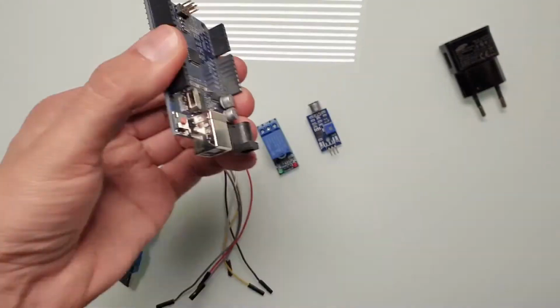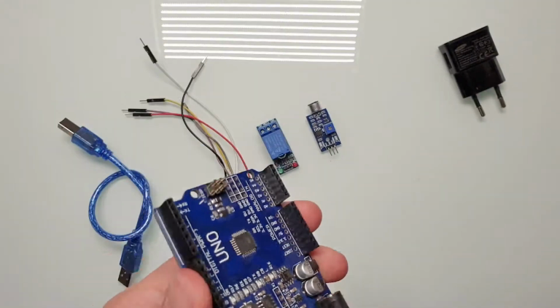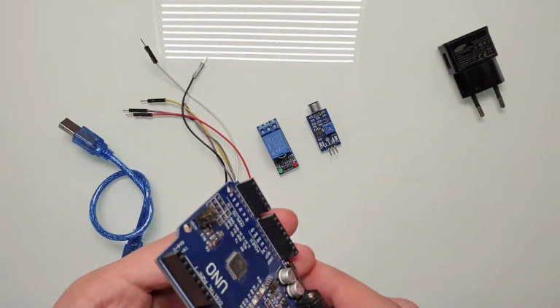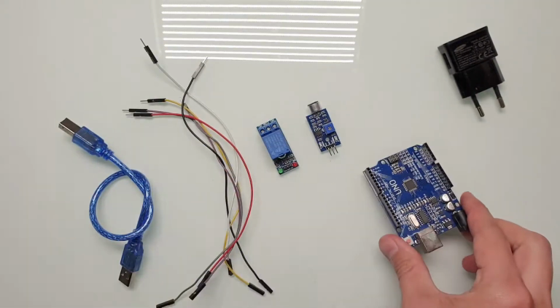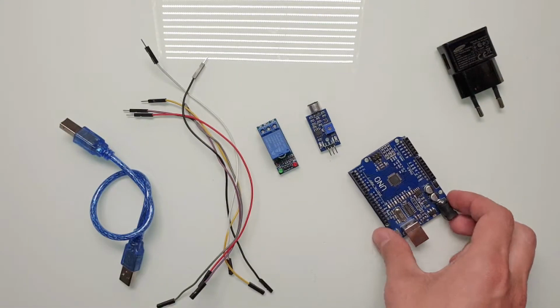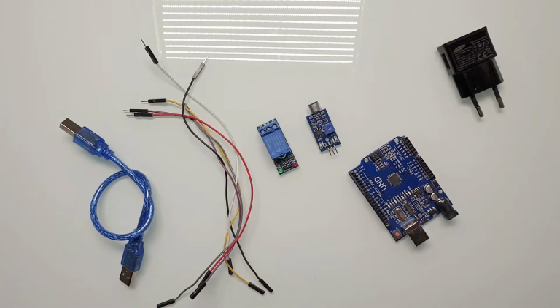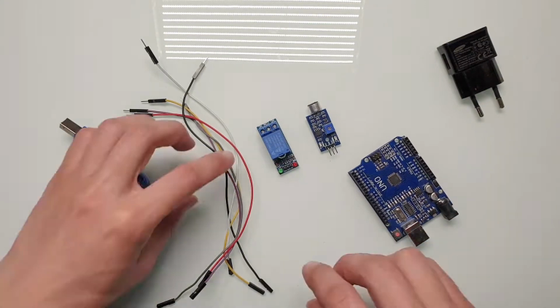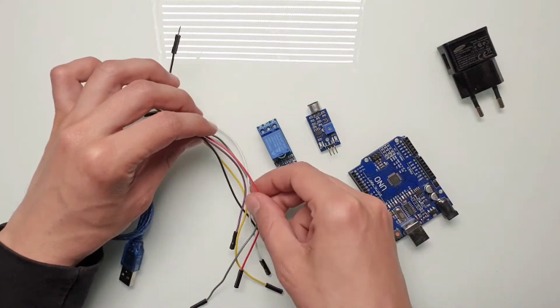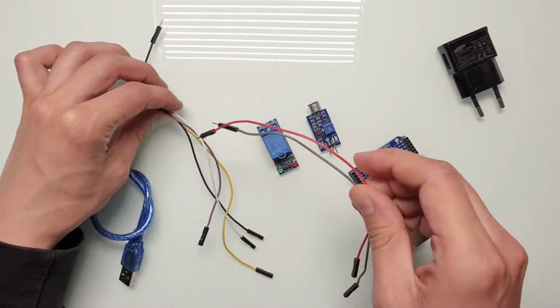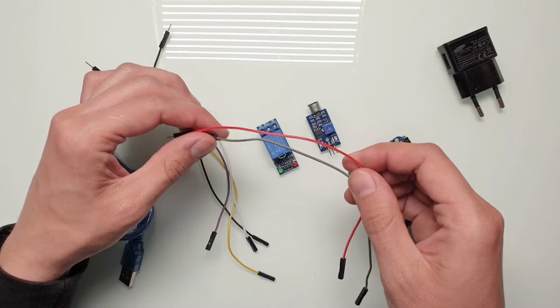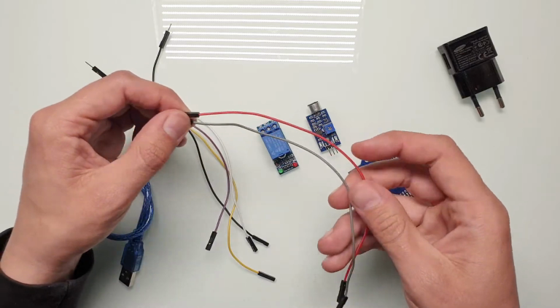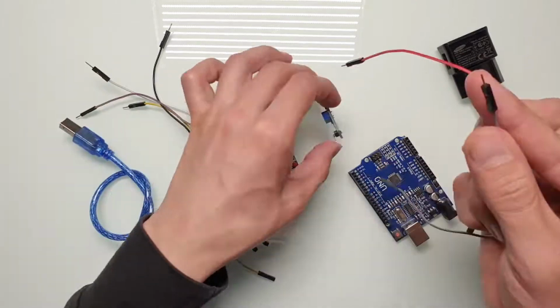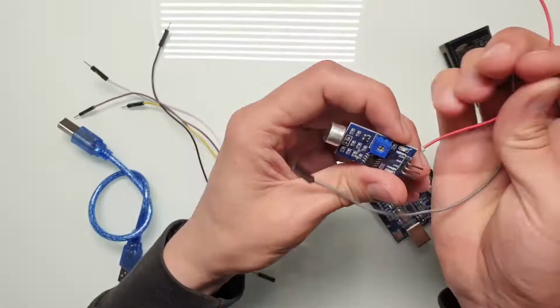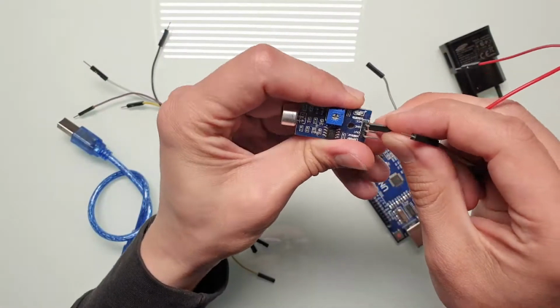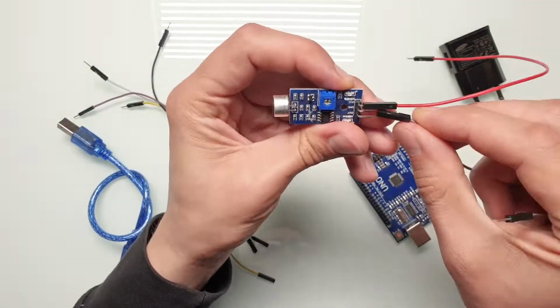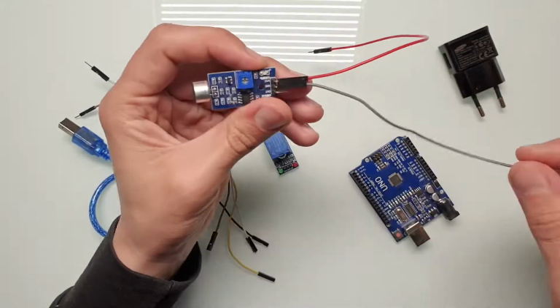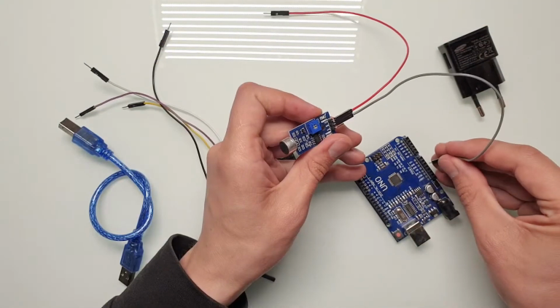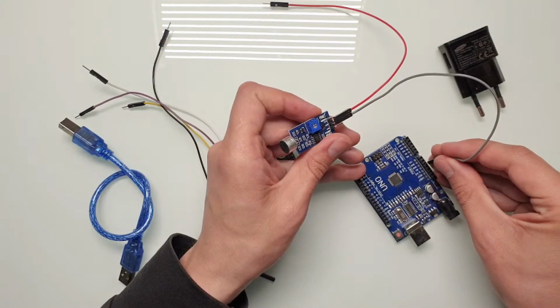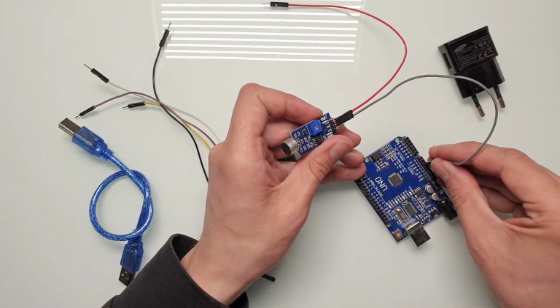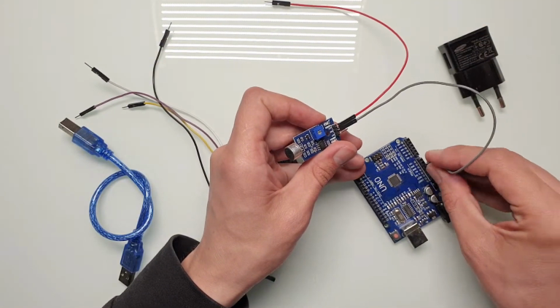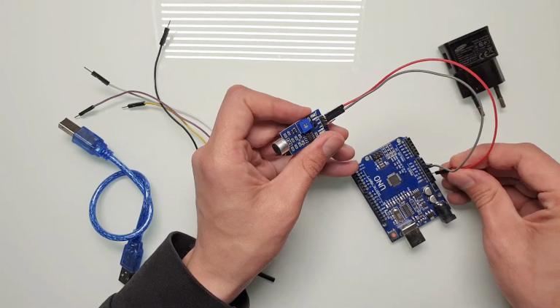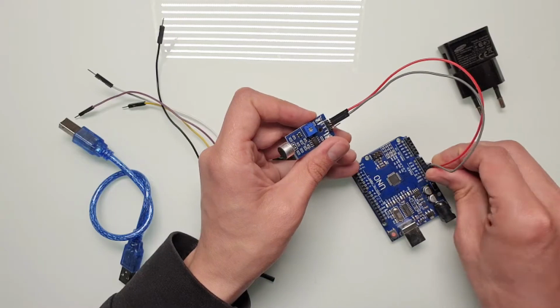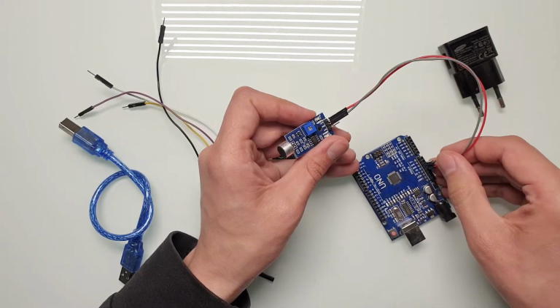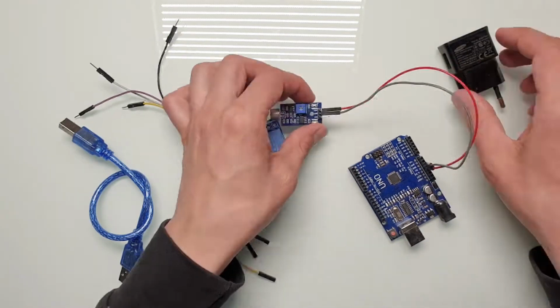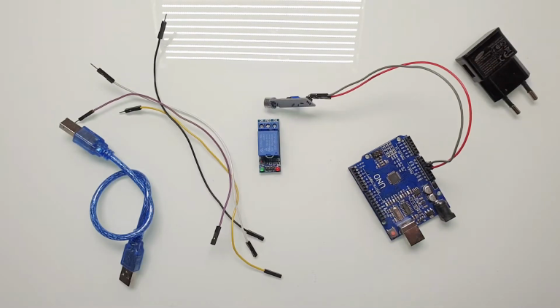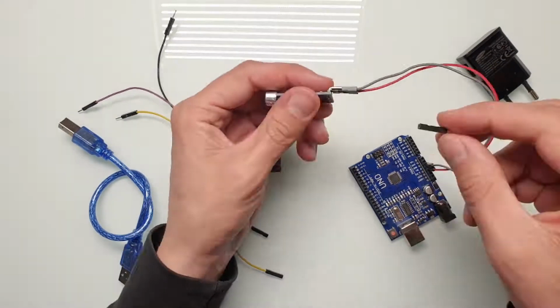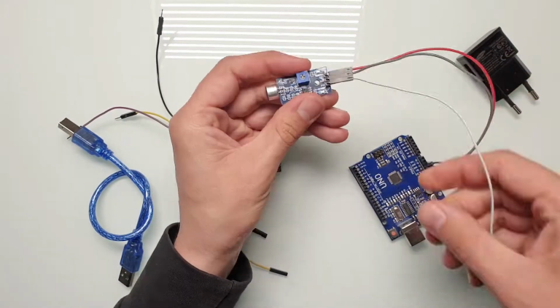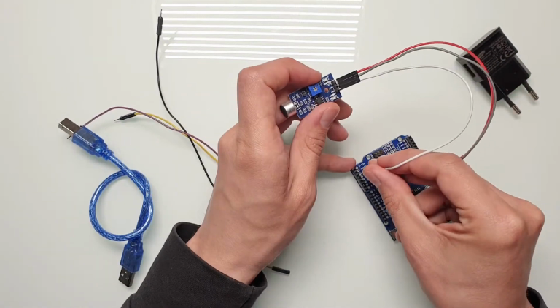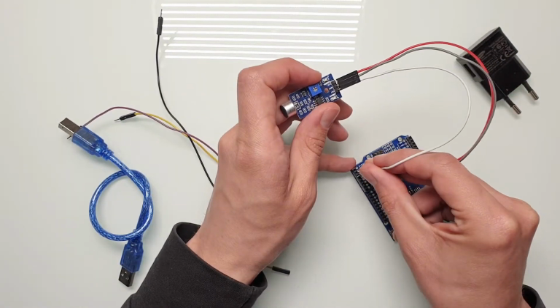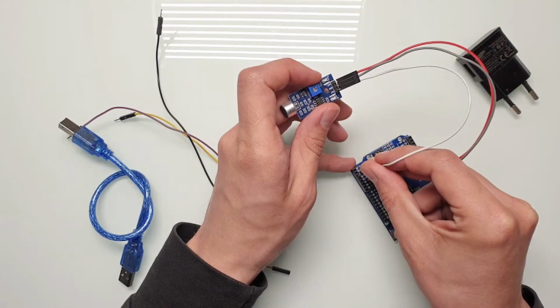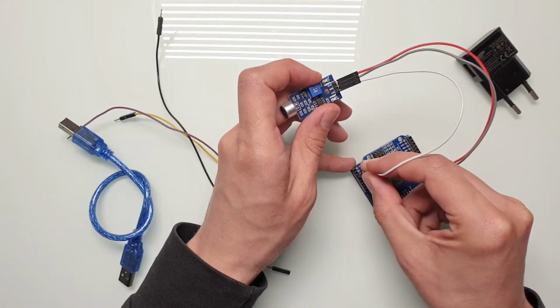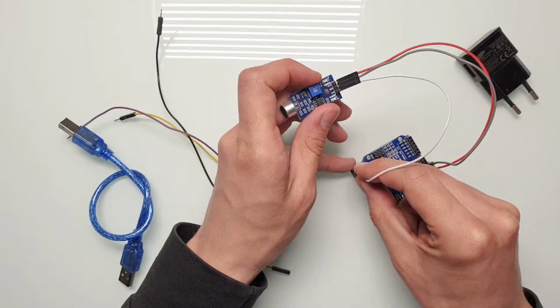After it's done, the next thing we have to do is connect everything. Let's start with the microphone. Let's connect ground and five volts, and the output of the microphone, let's connect to pin number two.